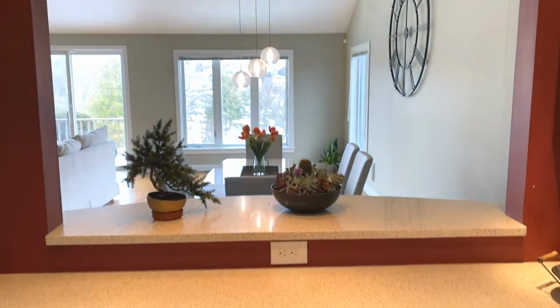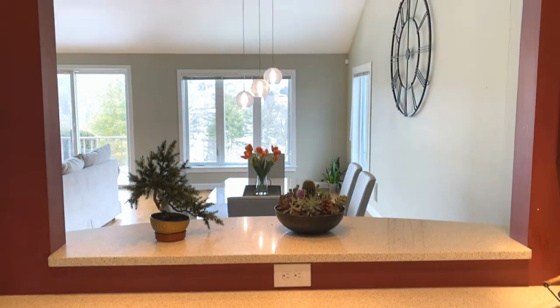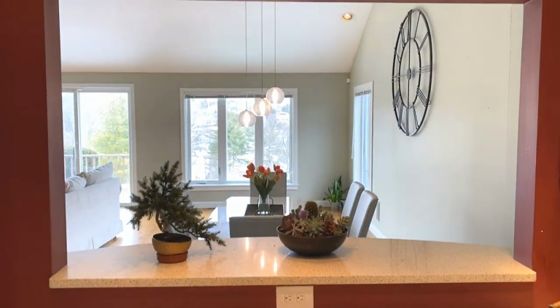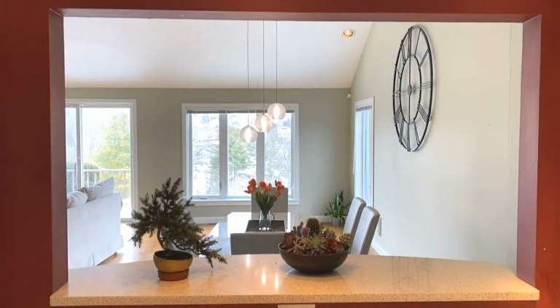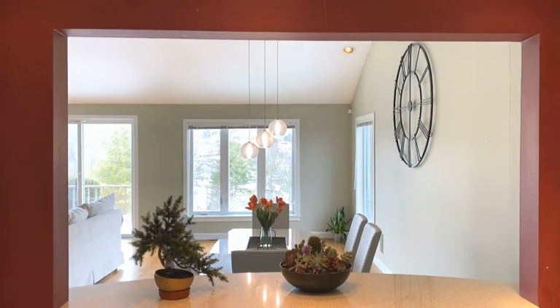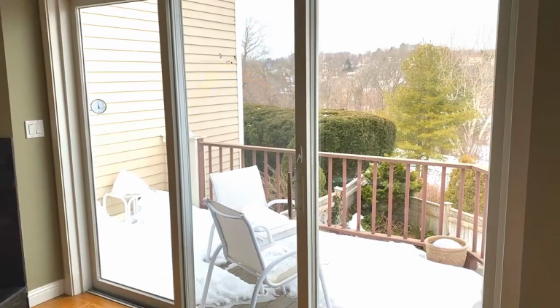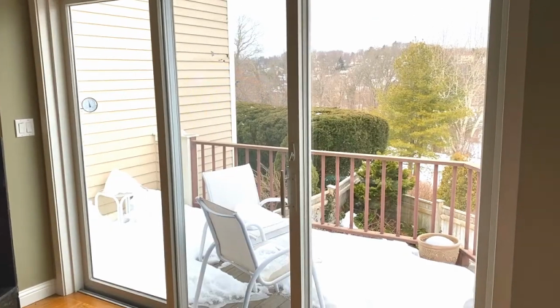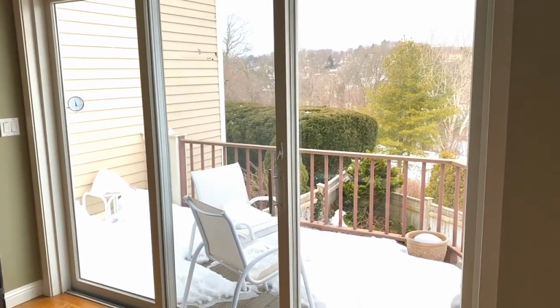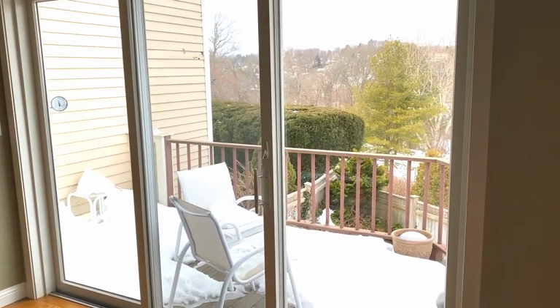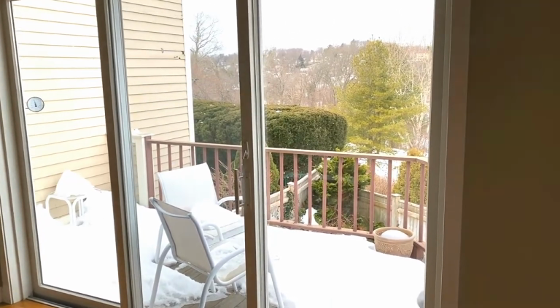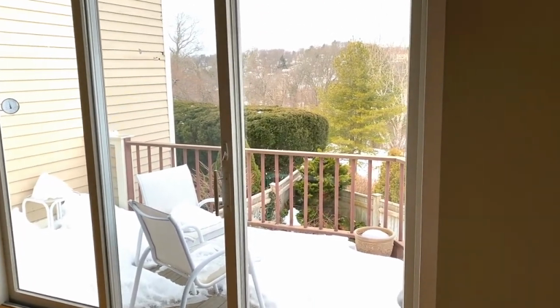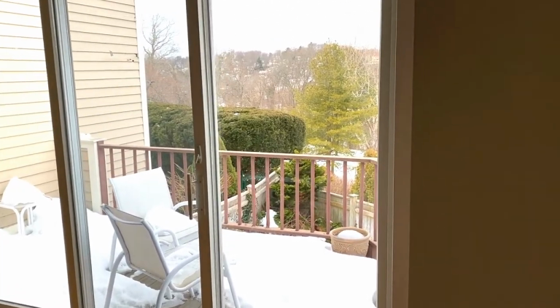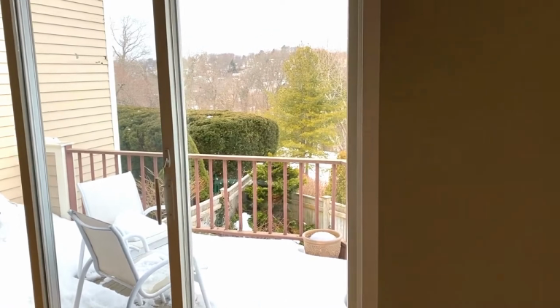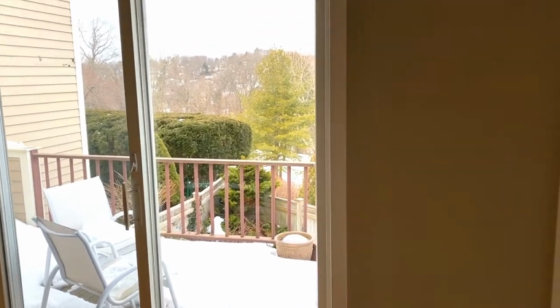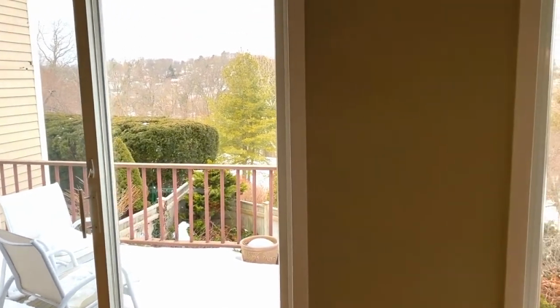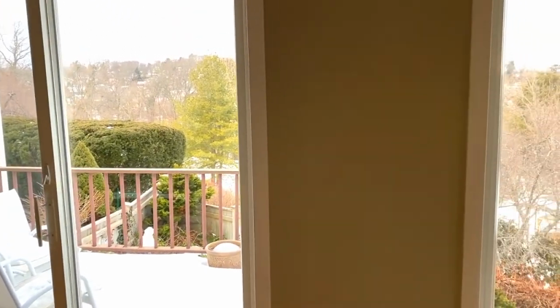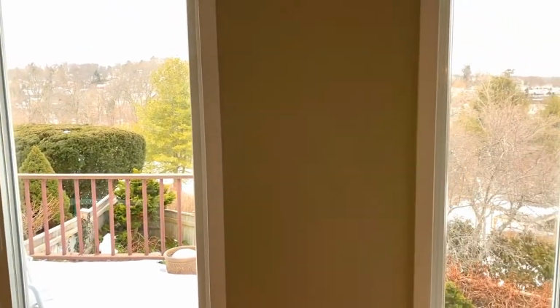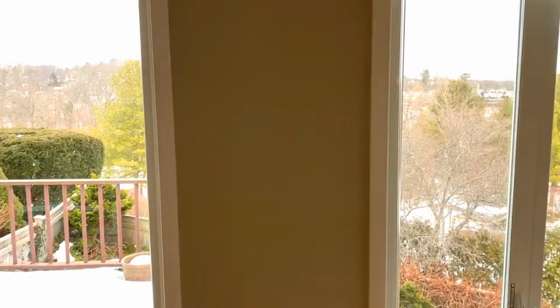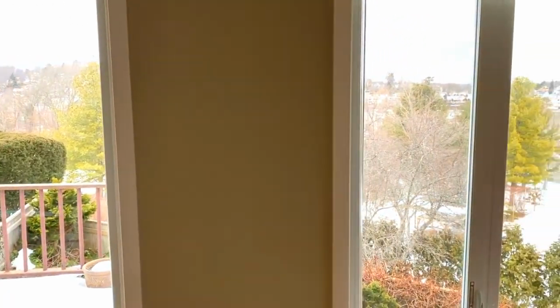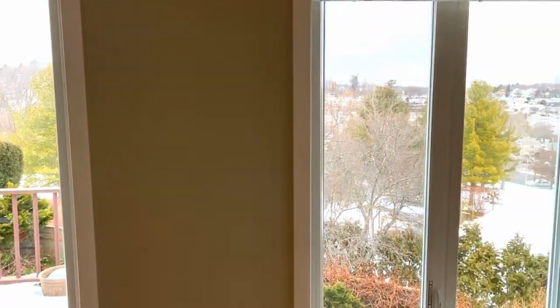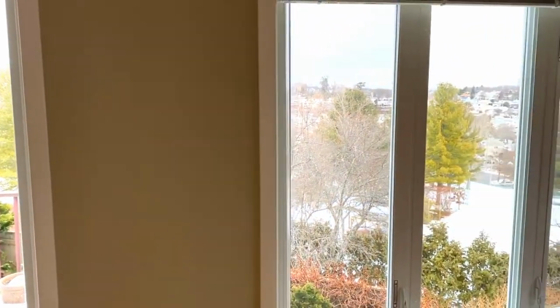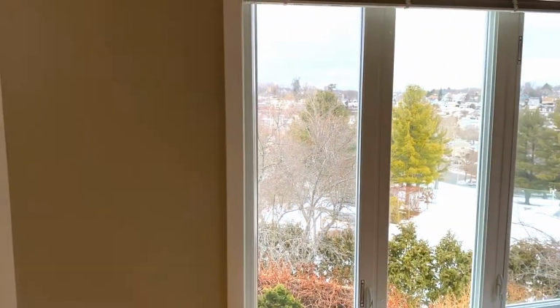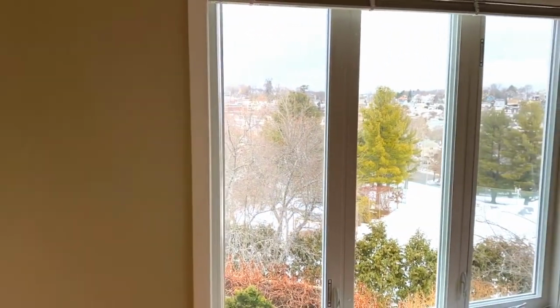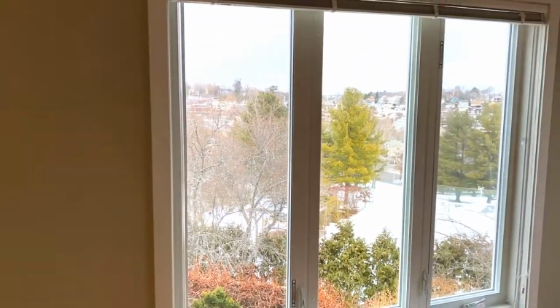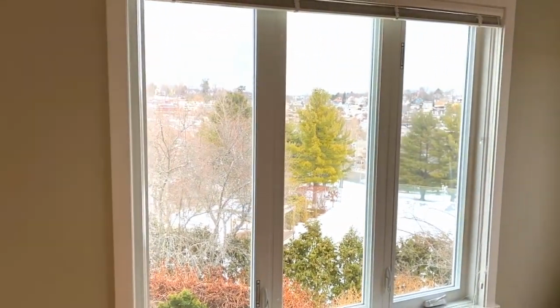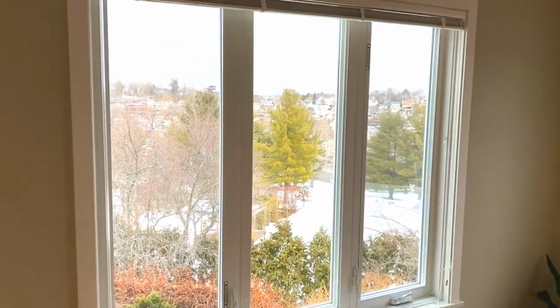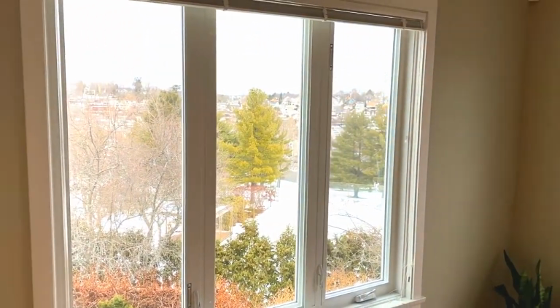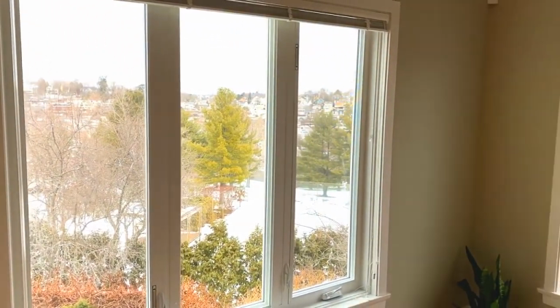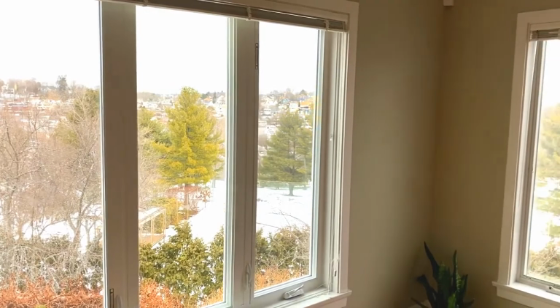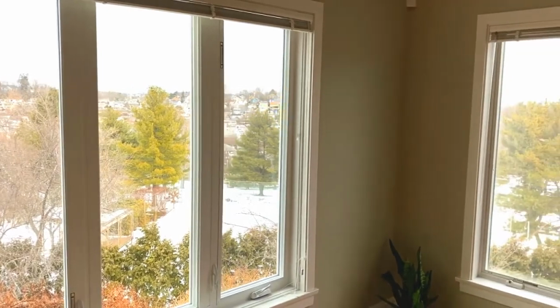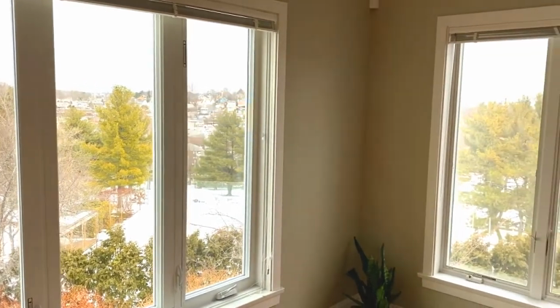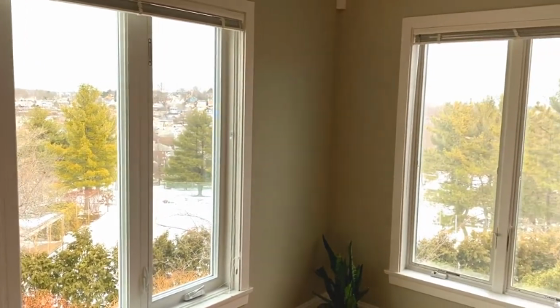This beautiful living room has a fireplace and sliders to the deck where you can enjoy gorgeous skyline views of Boston and Newton Commonwealth golf course.